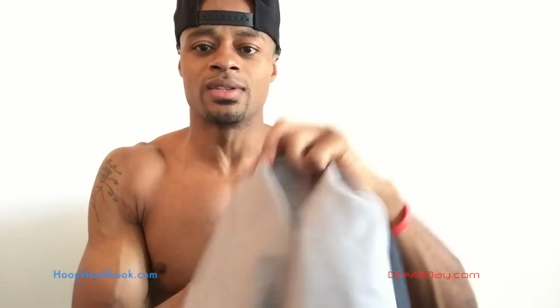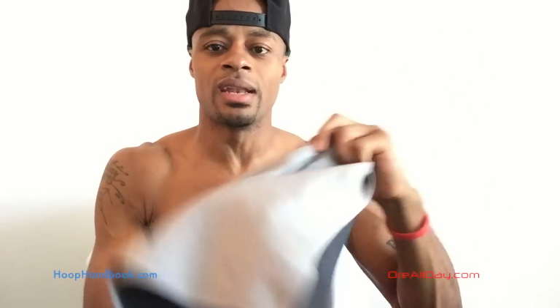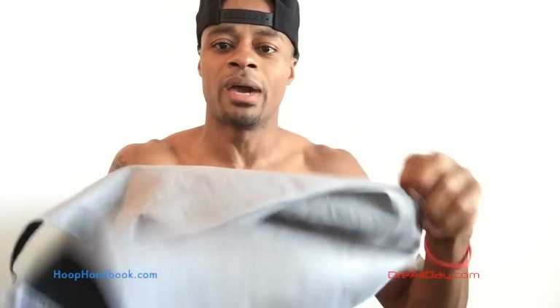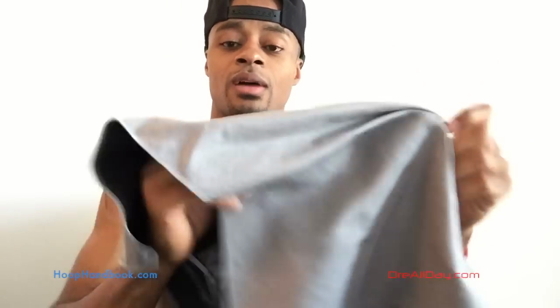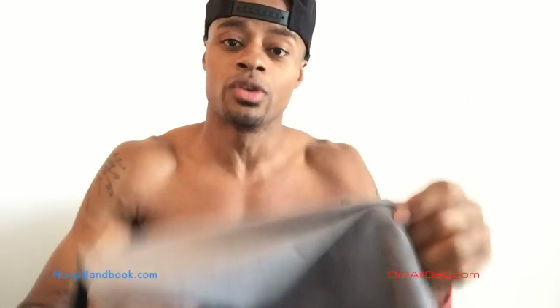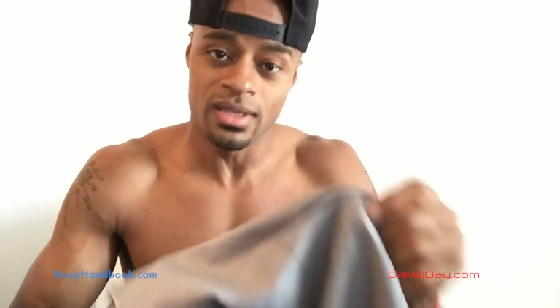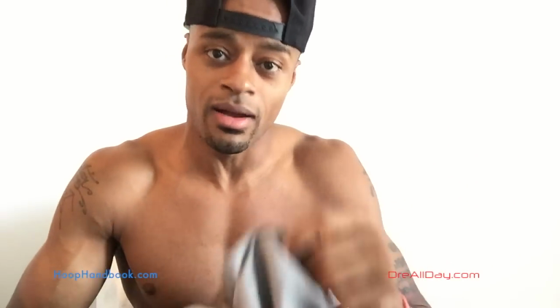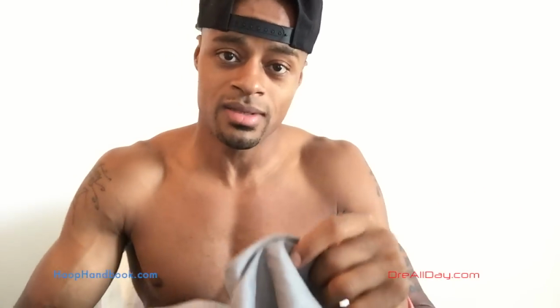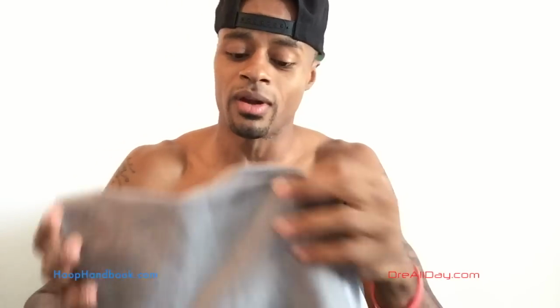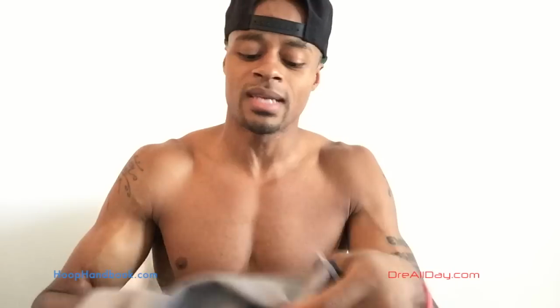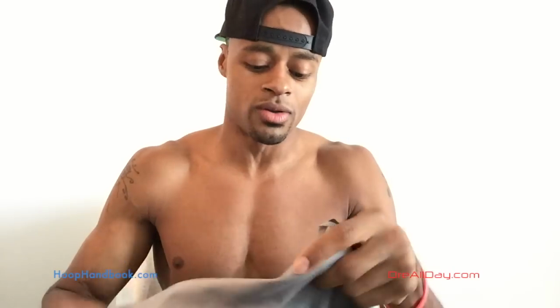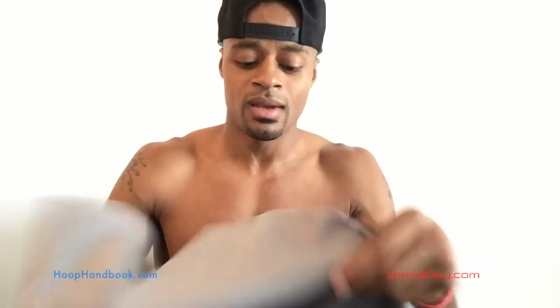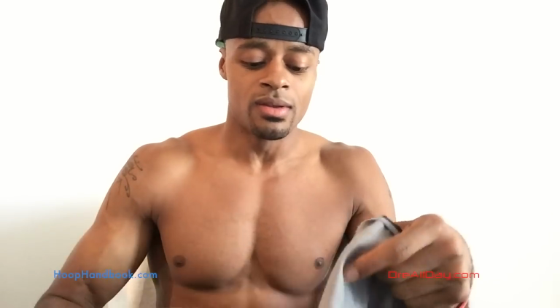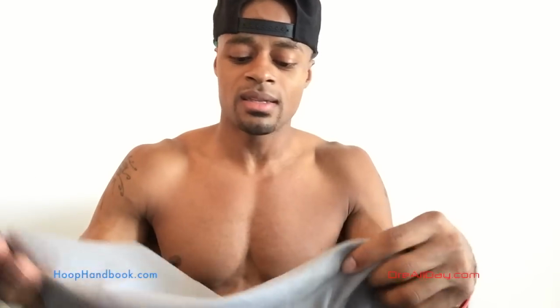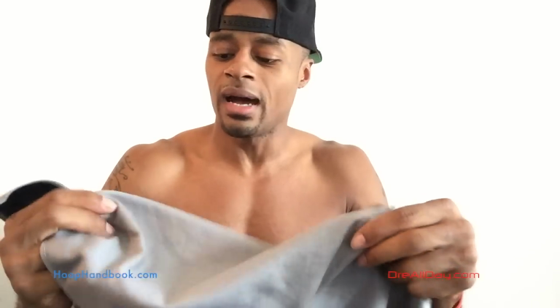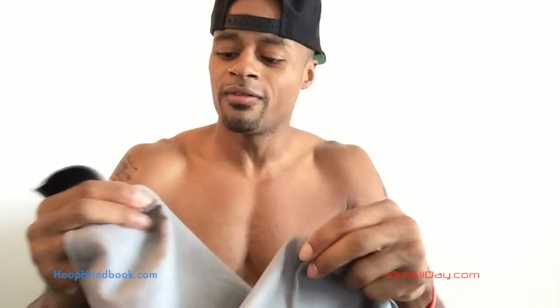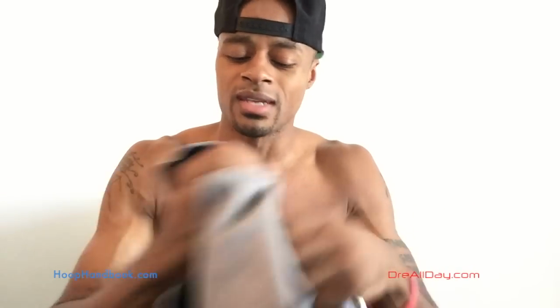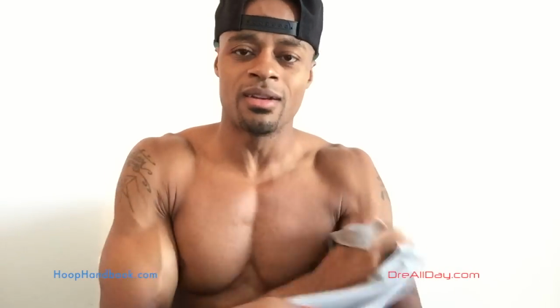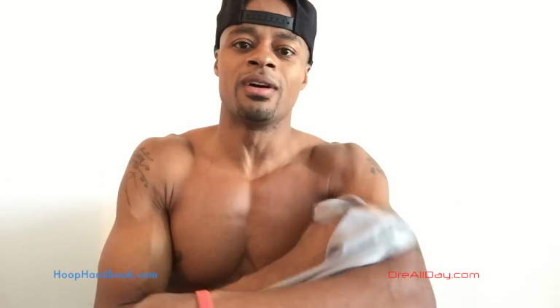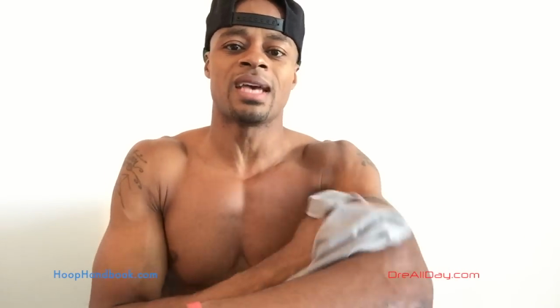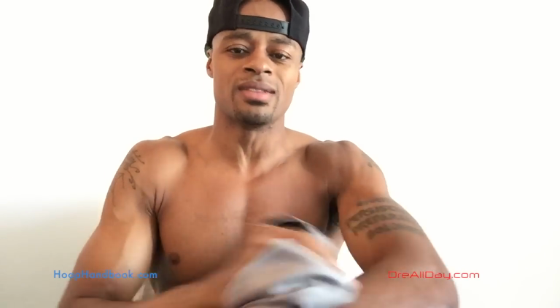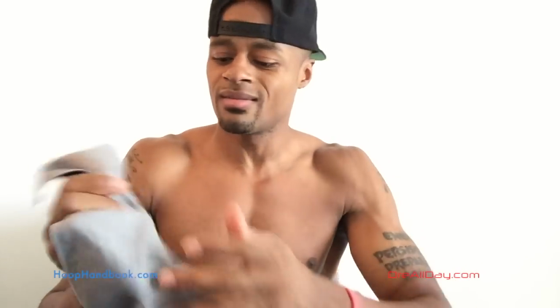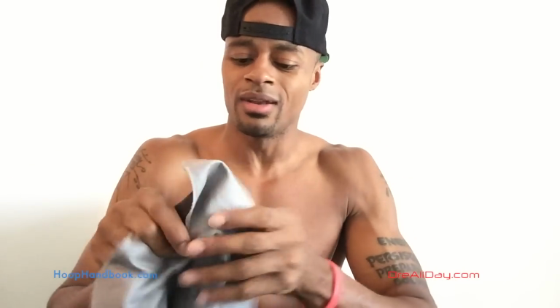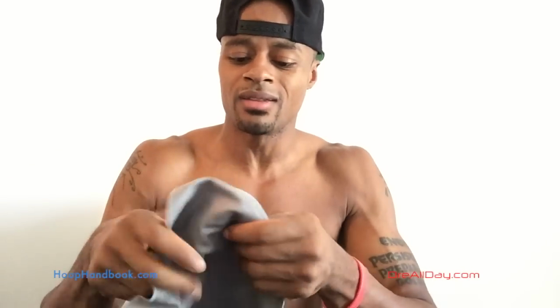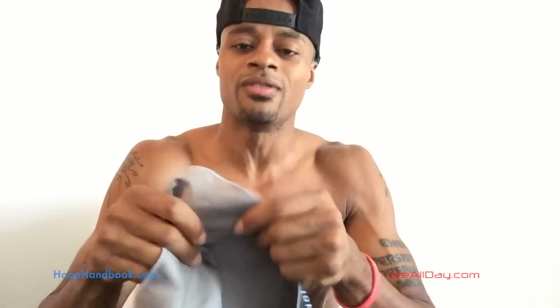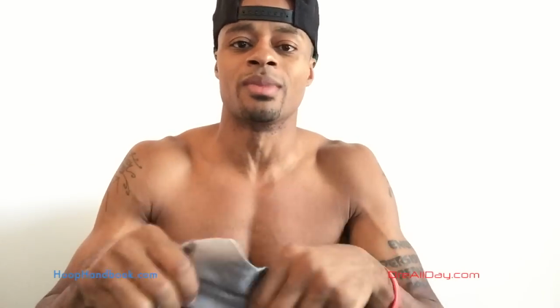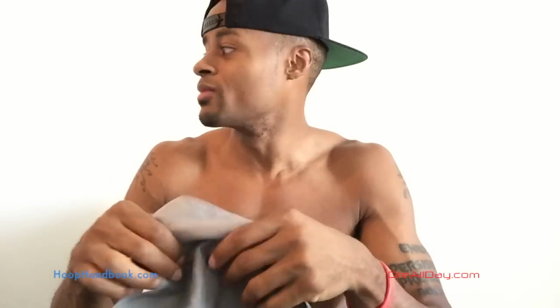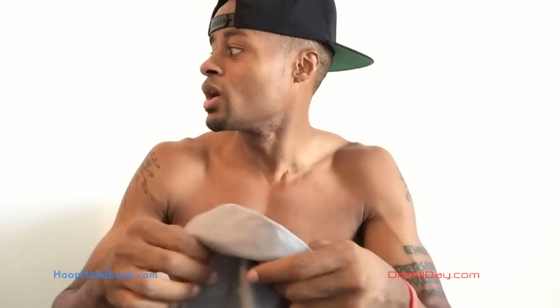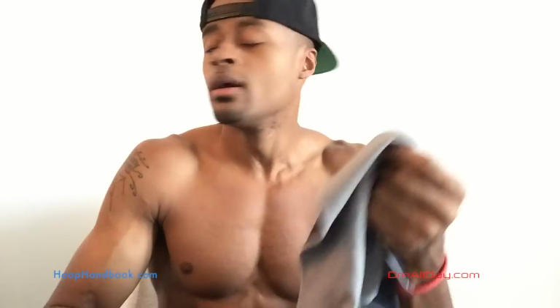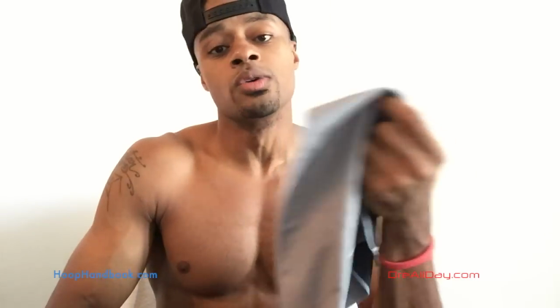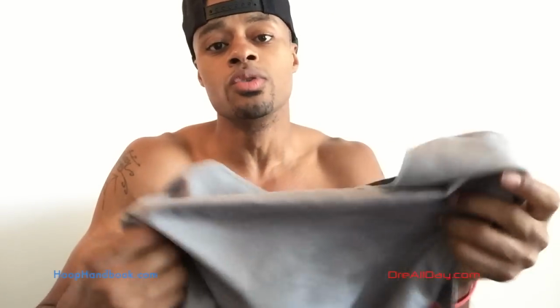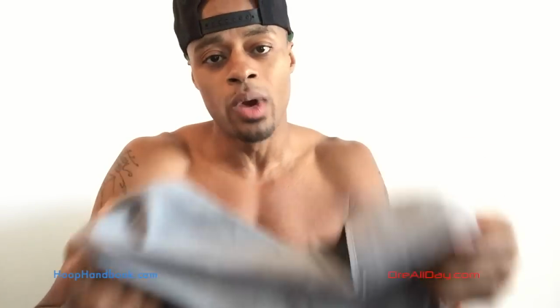So this towel is dry right now — I just took it out of the package. I'm gonna show y'all what it does. When it's dry it doesn't even feel like a regular towel; I don't even like the way it feels on my skin dry.